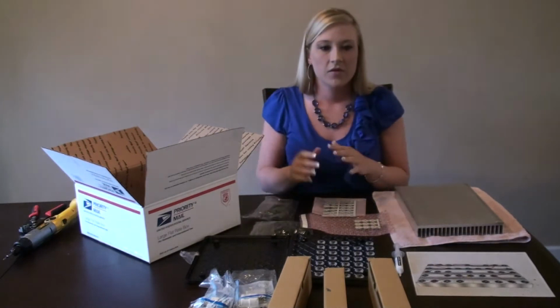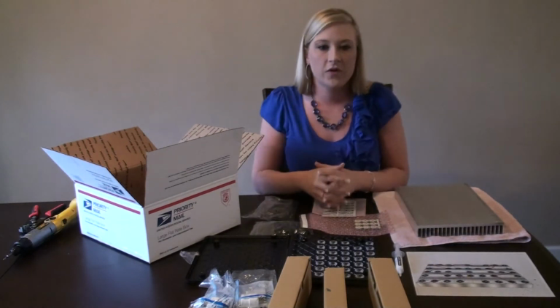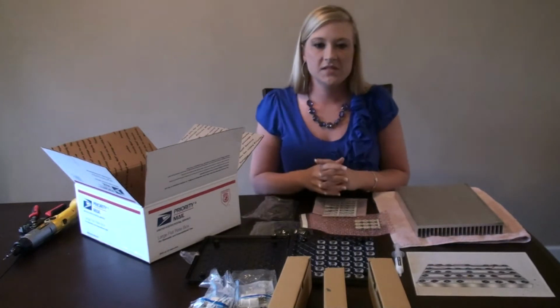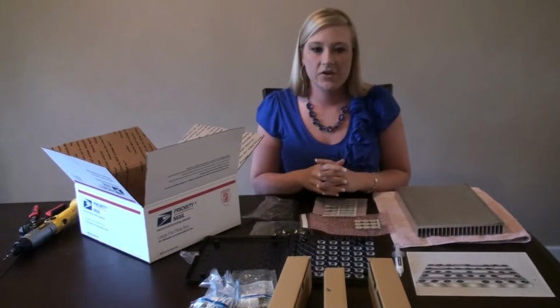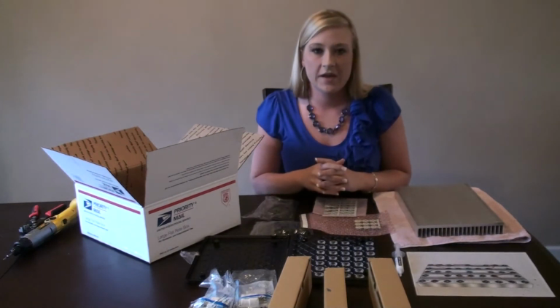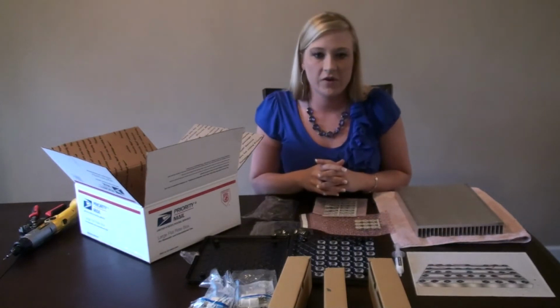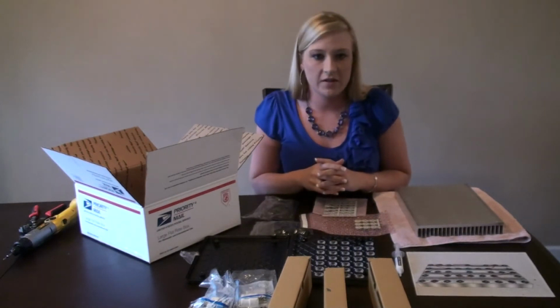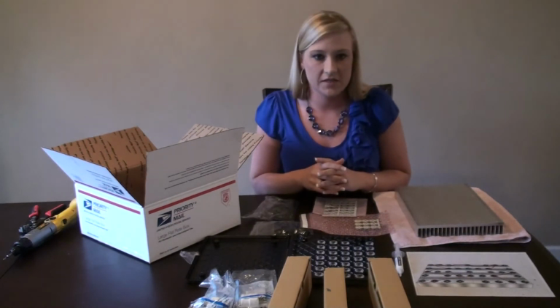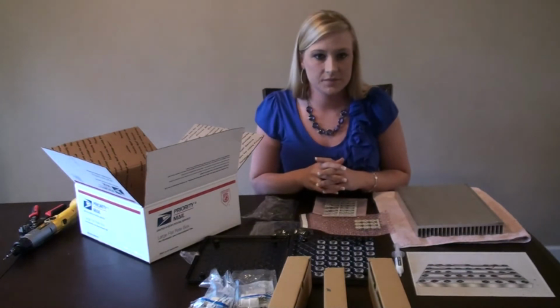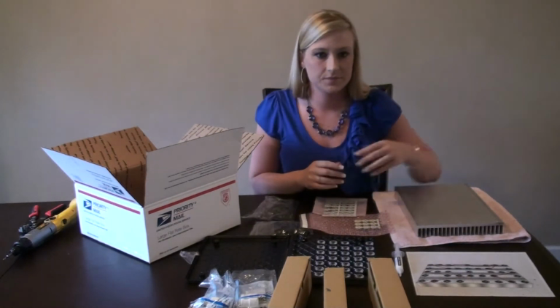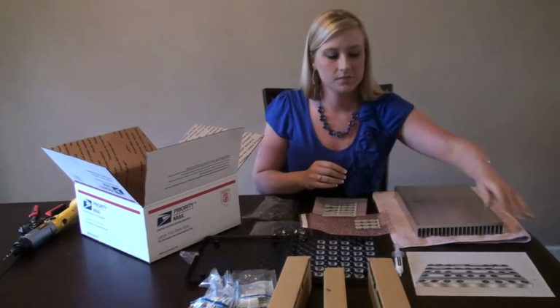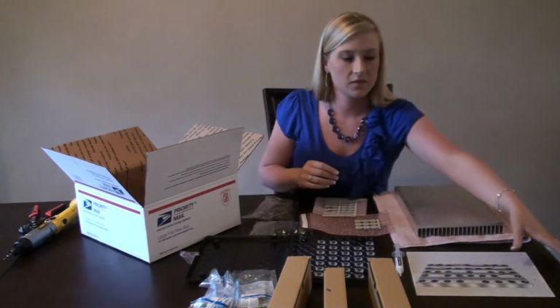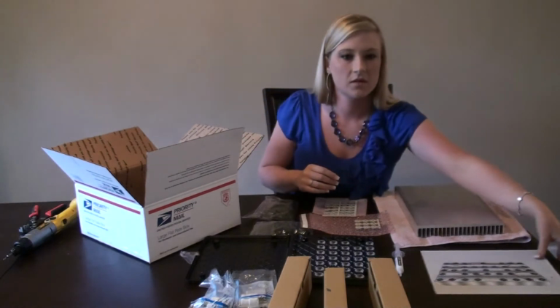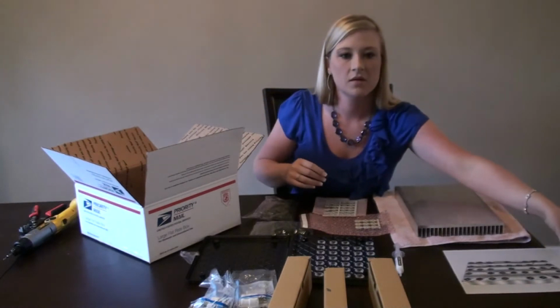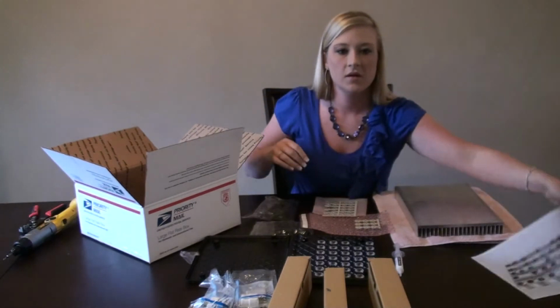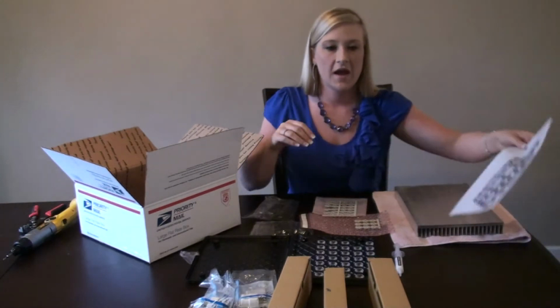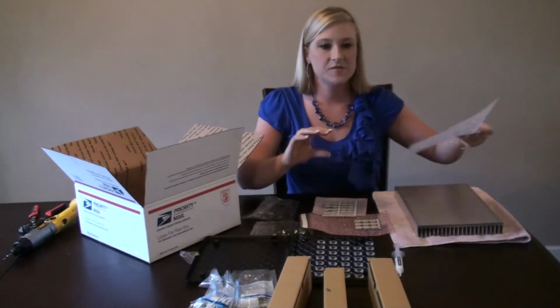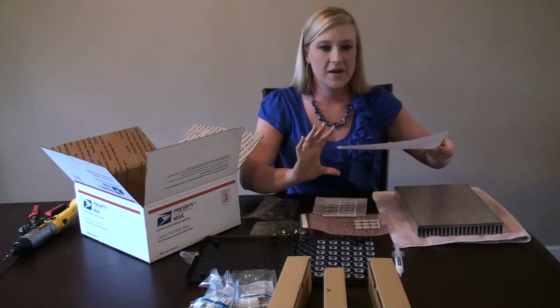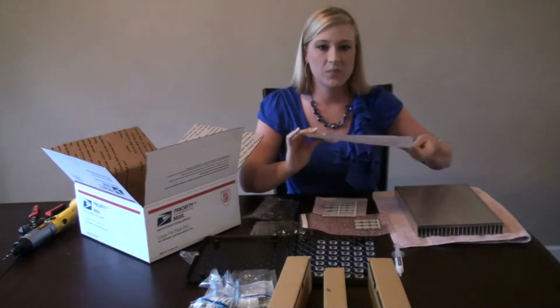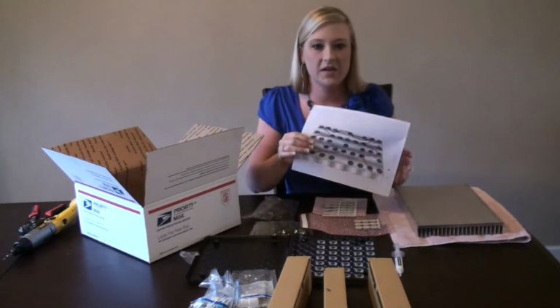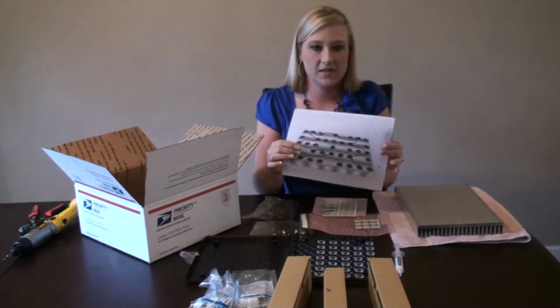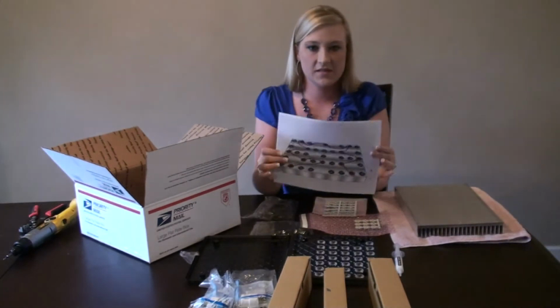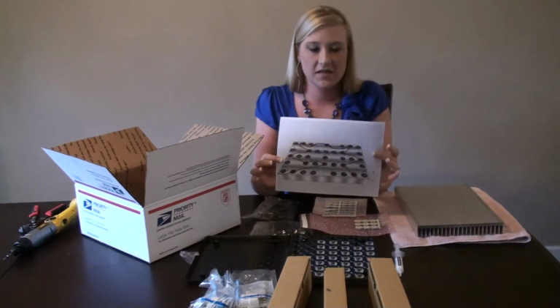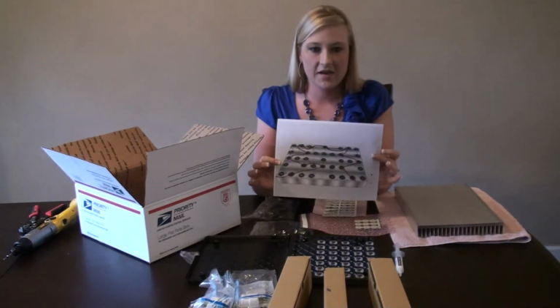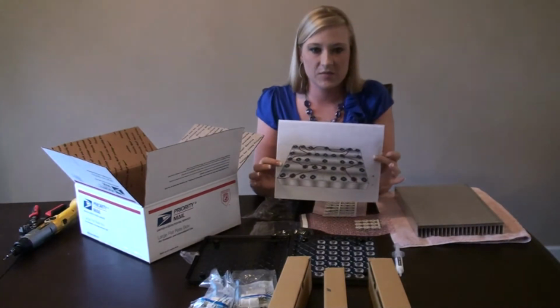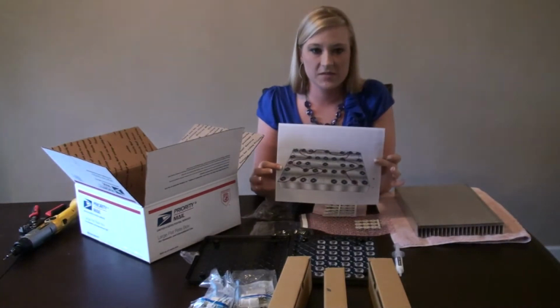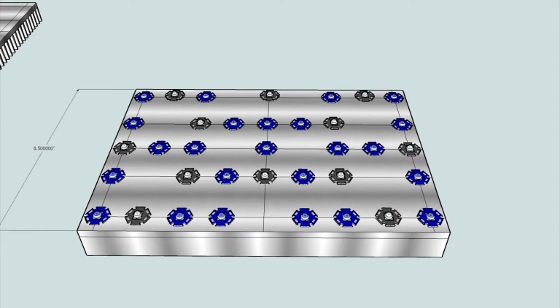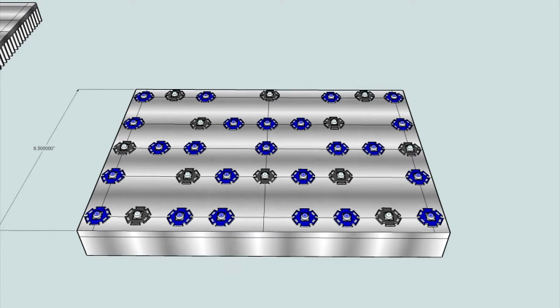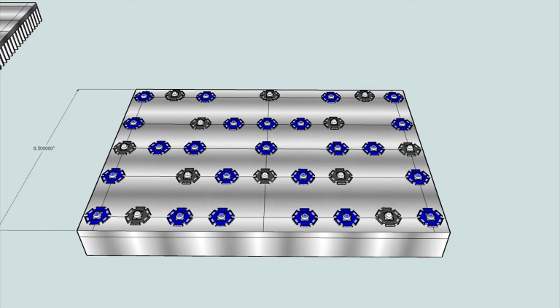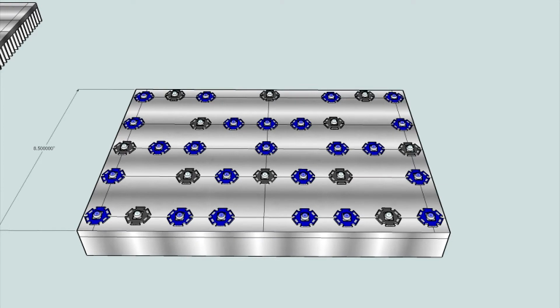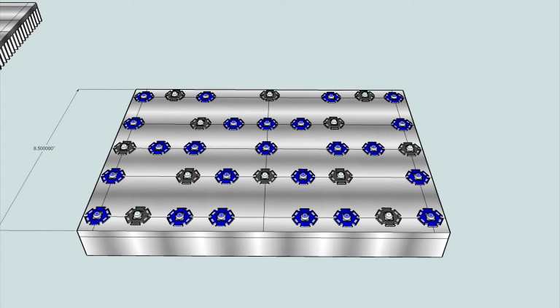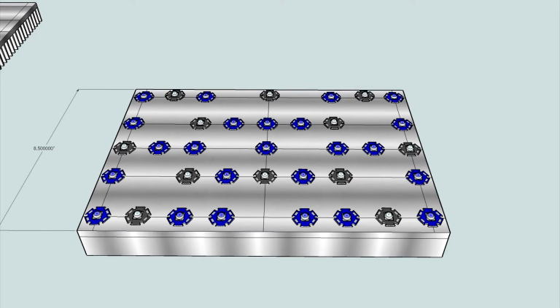First, decide your layout for your LEDs. I have some spots open in case I decide to add some XPG LEDs later on.